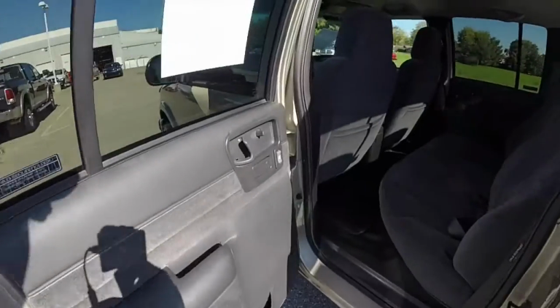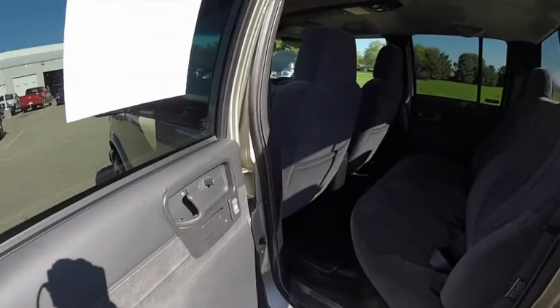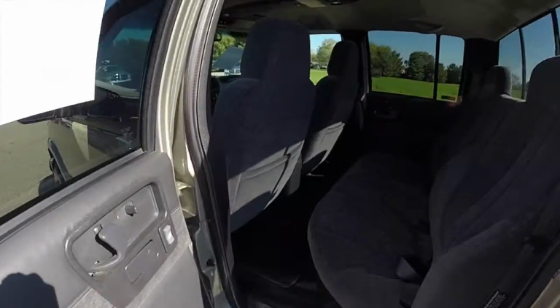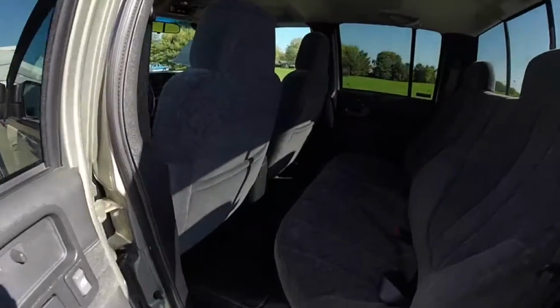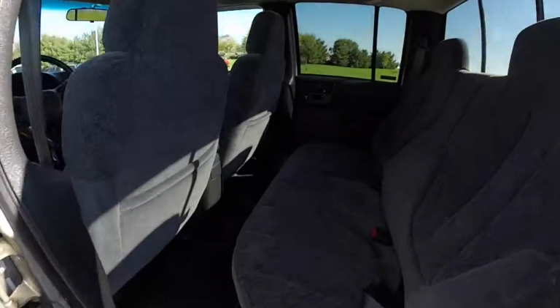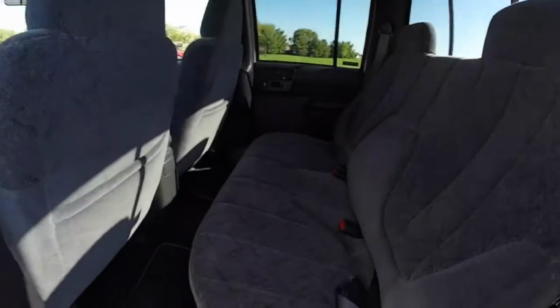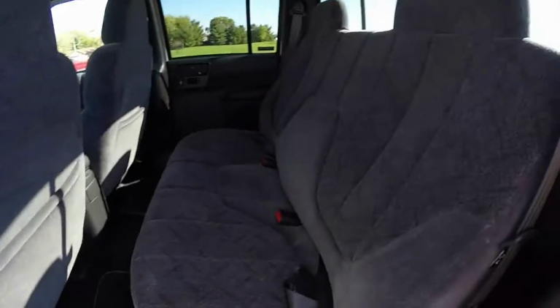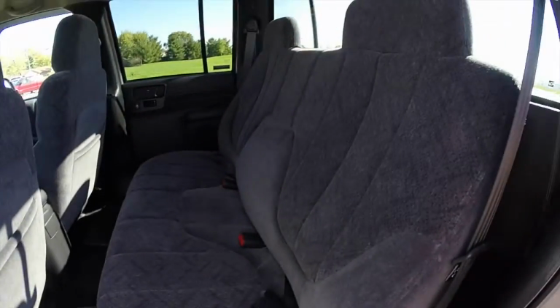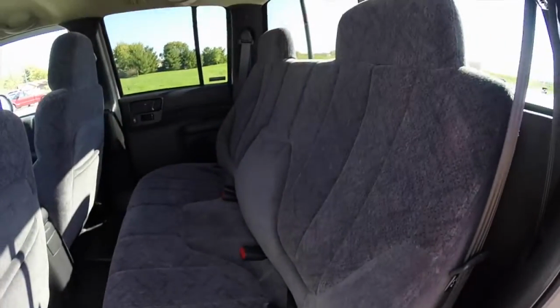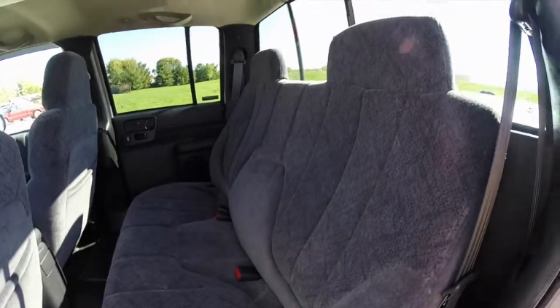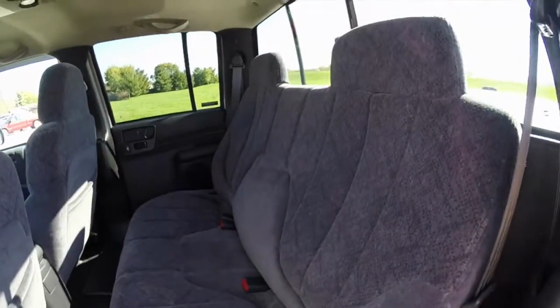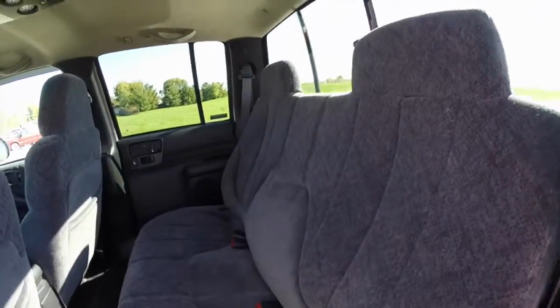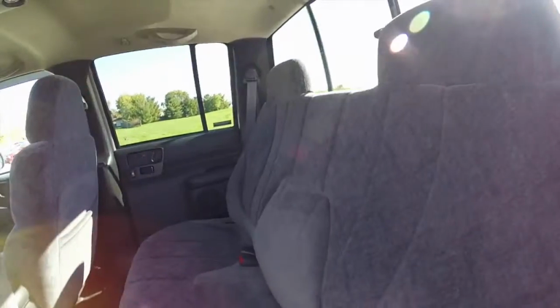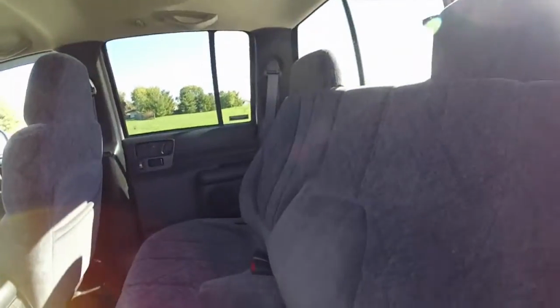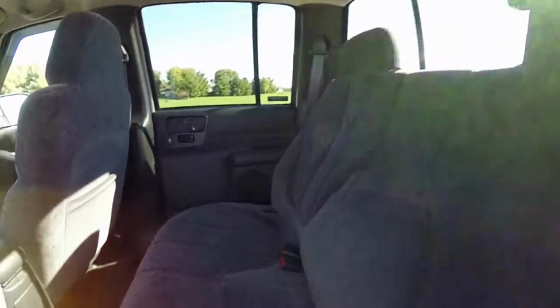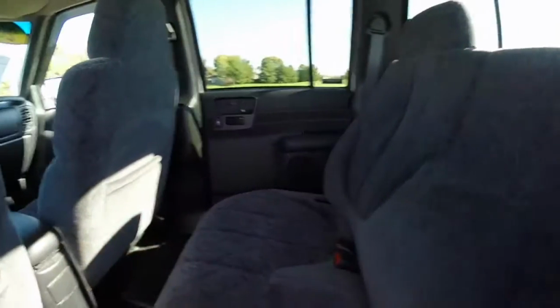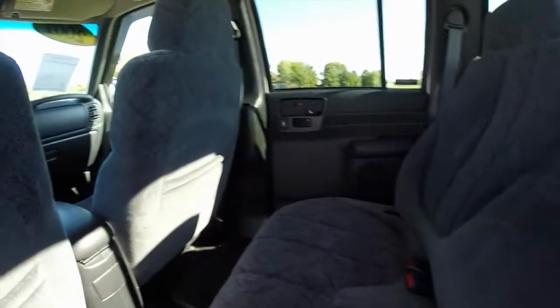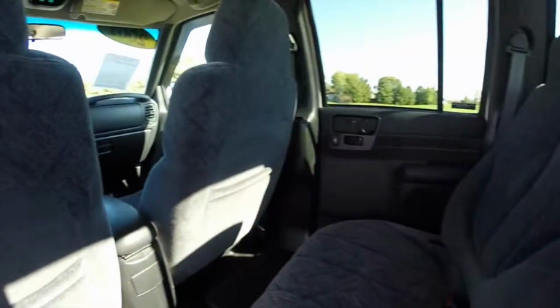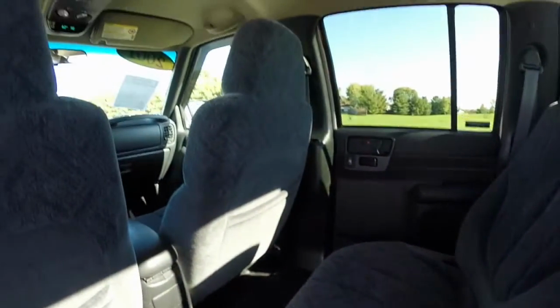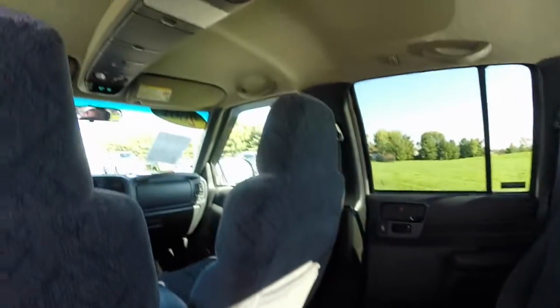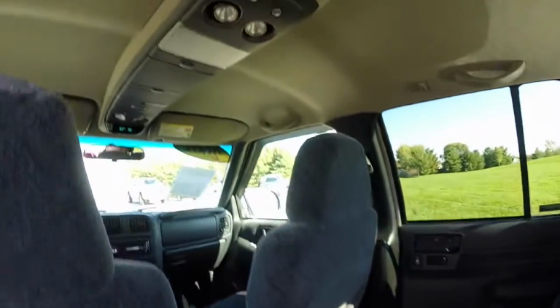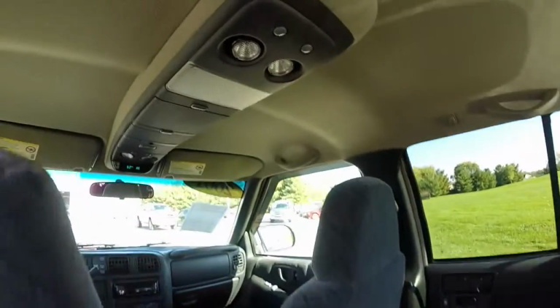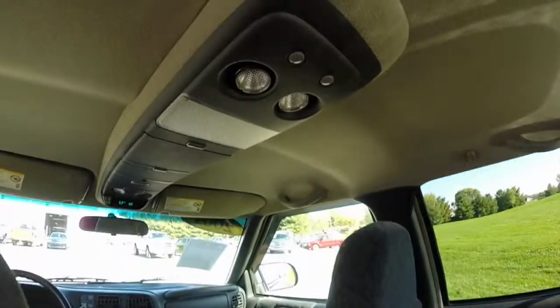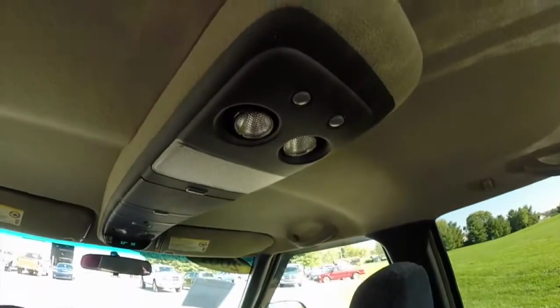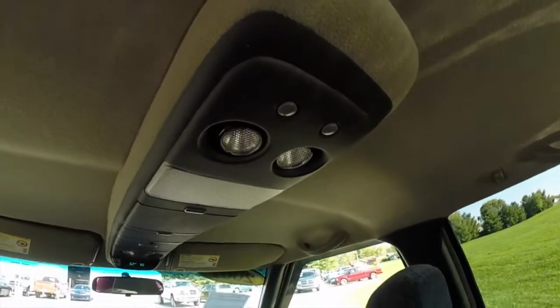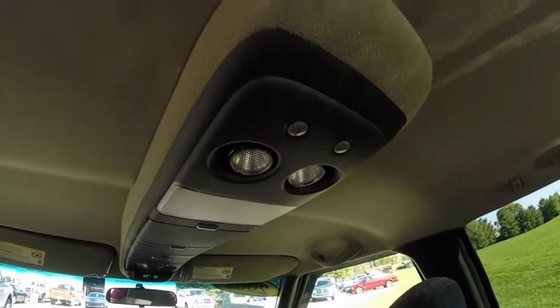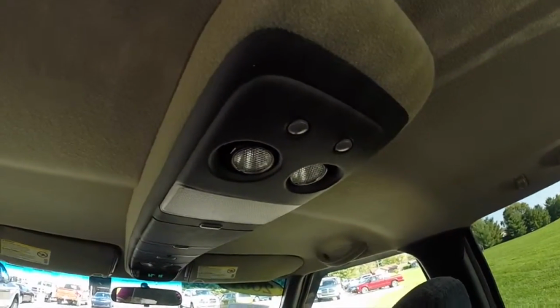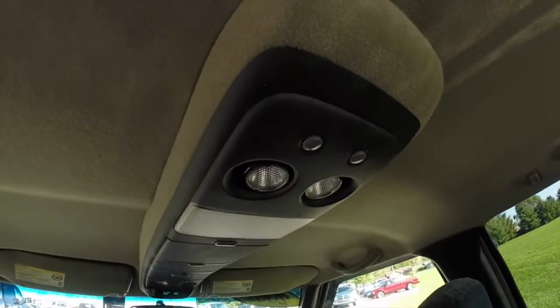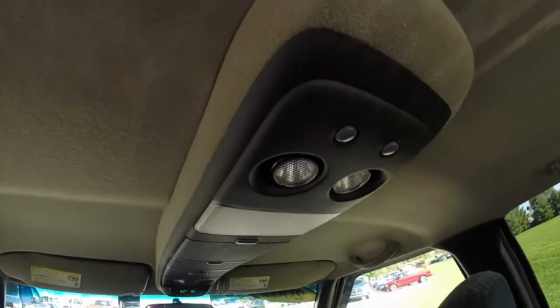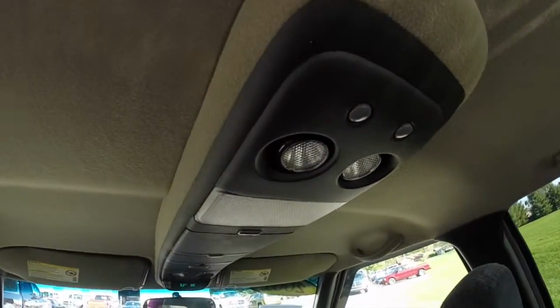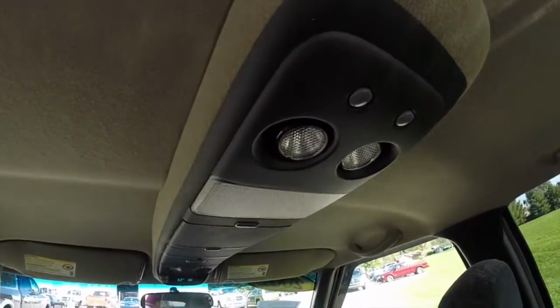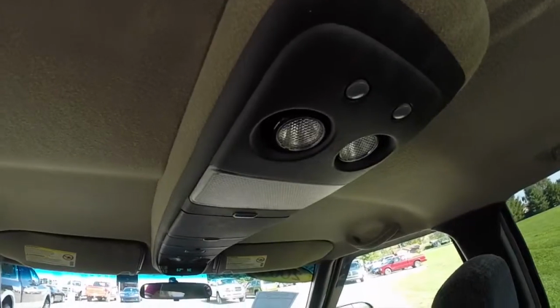Take a look at the back seat. It seats 3 across. Rear seat passengers have their own individual map lights as well.